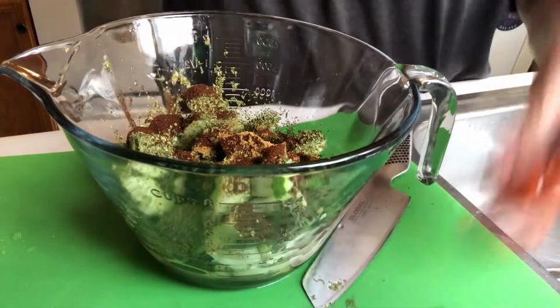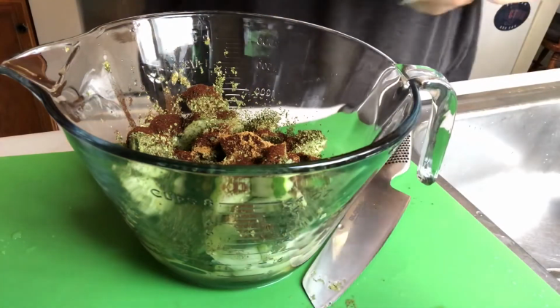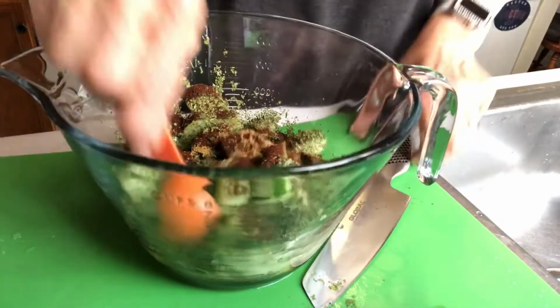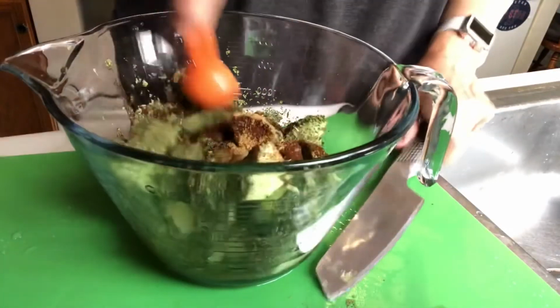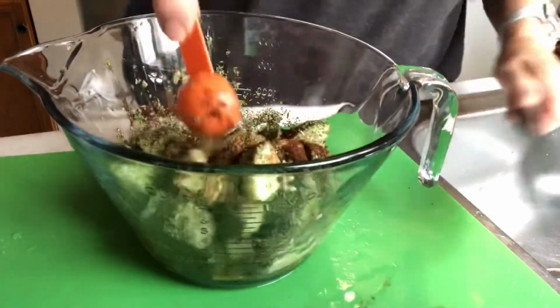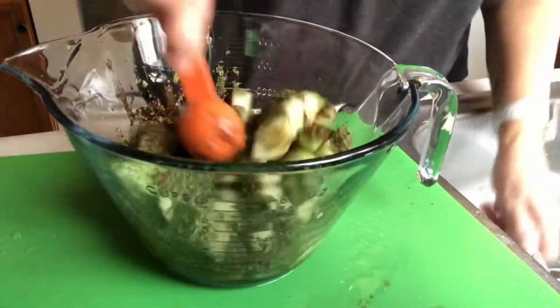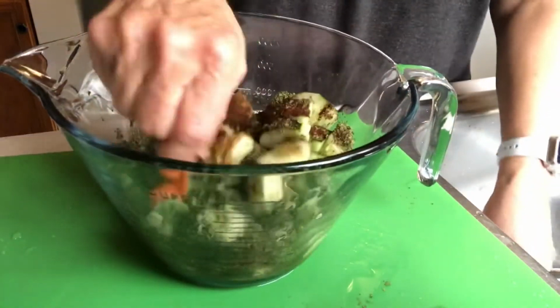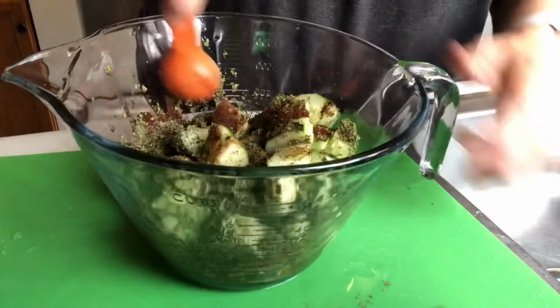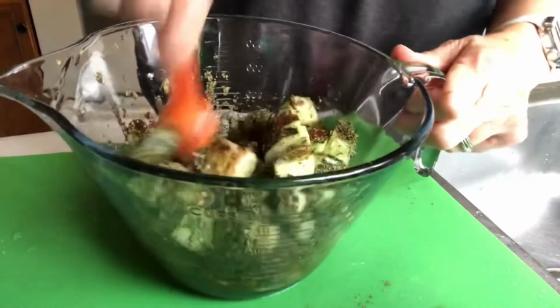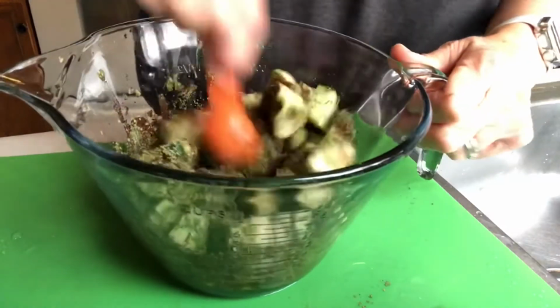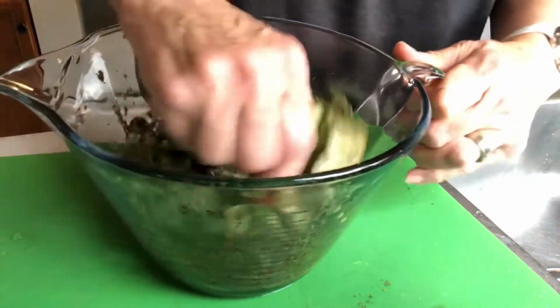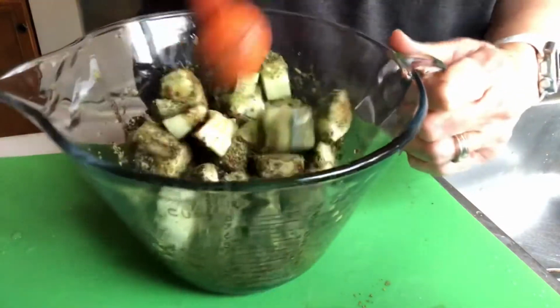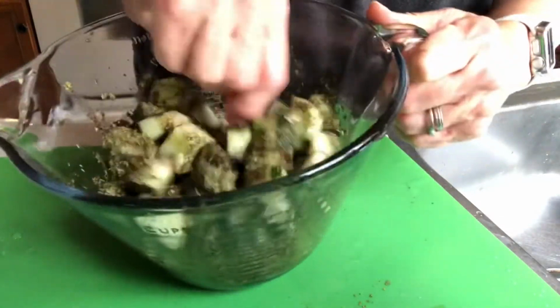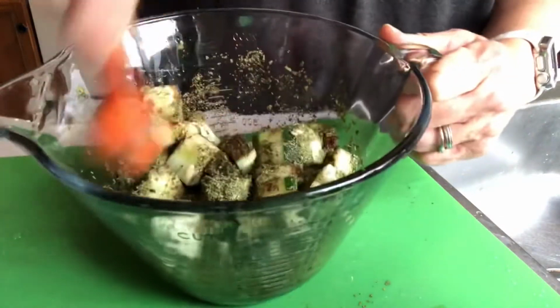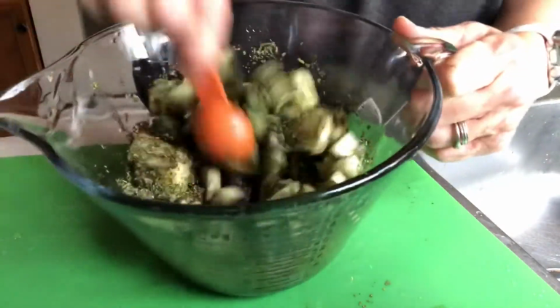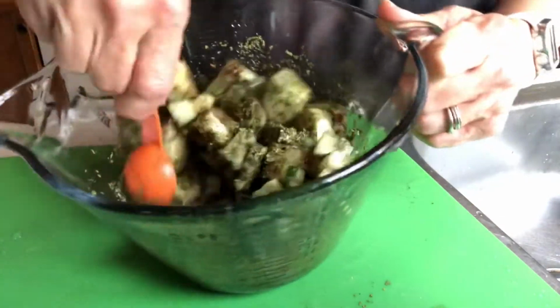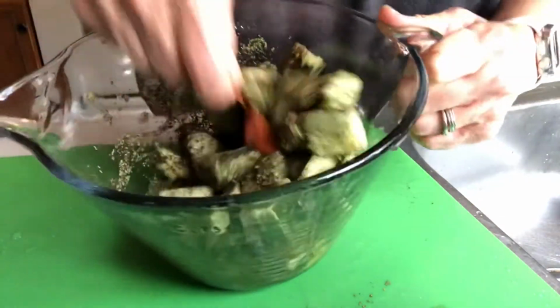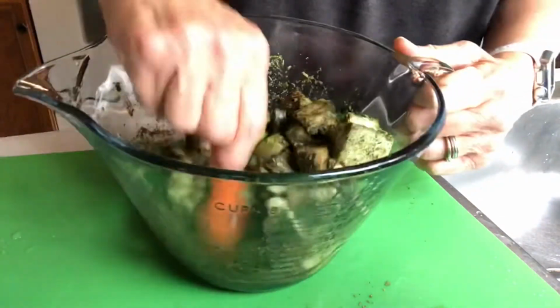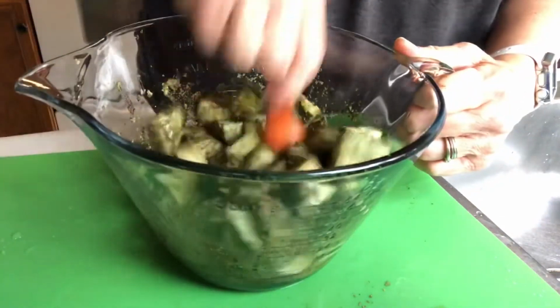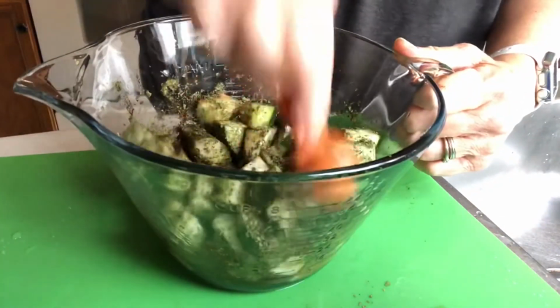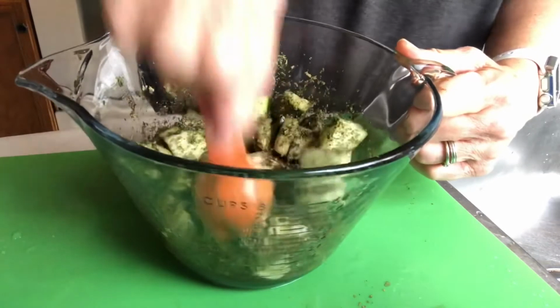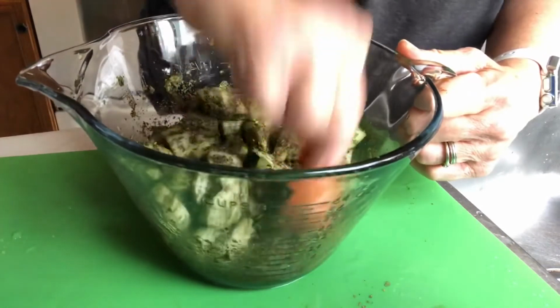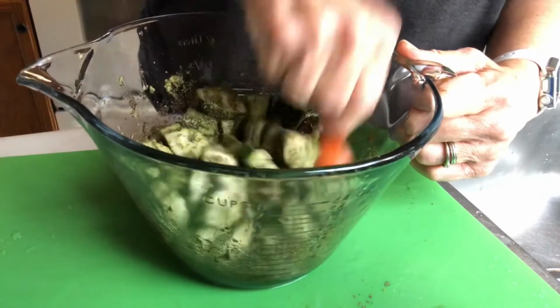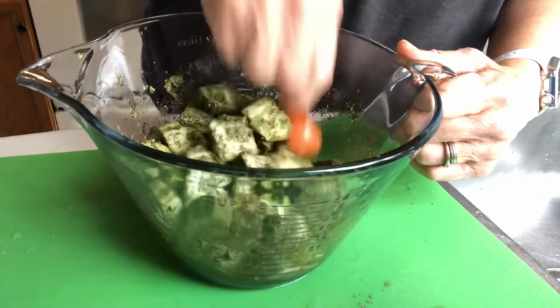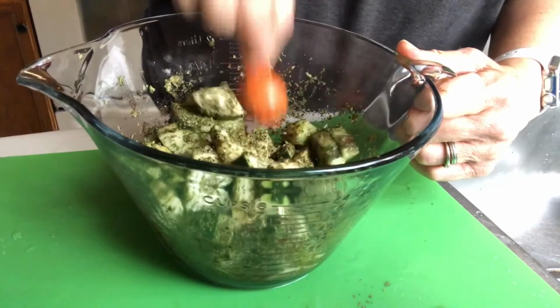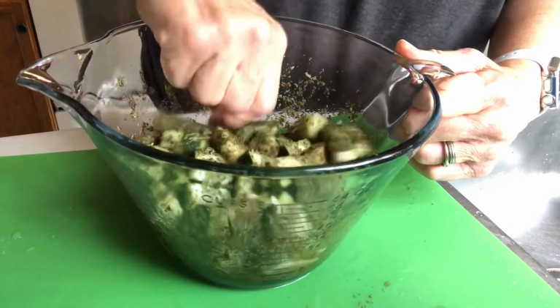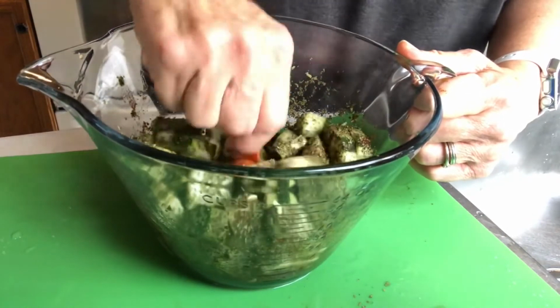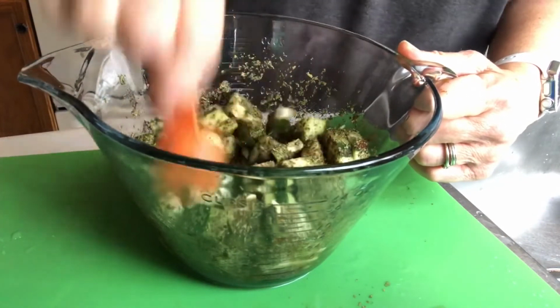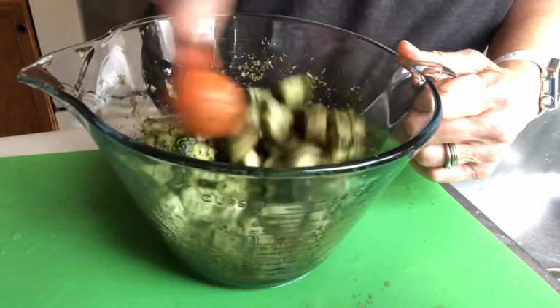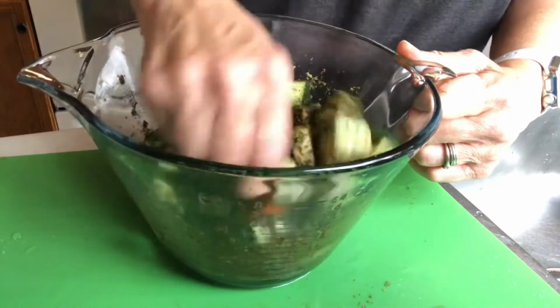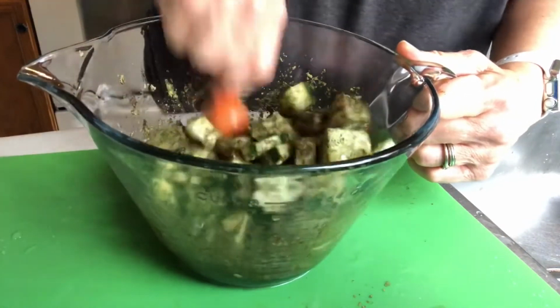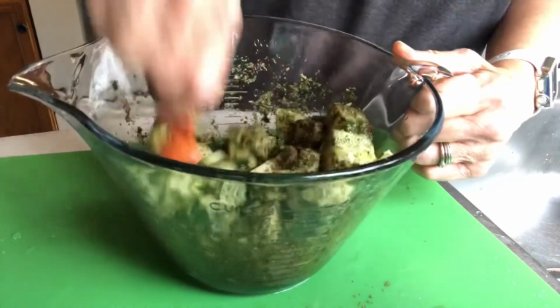I stored it in the refrigerator. I couldn't find any containers — they were all either filled or dirty — so I threw it all into a ziploc bag.